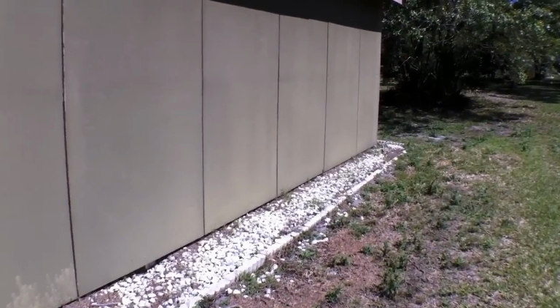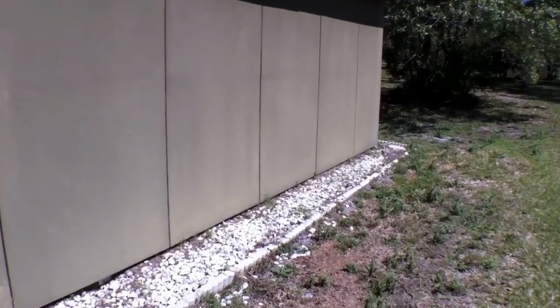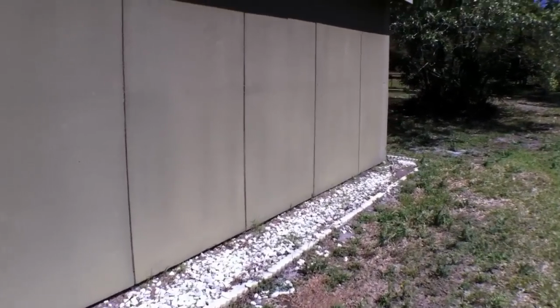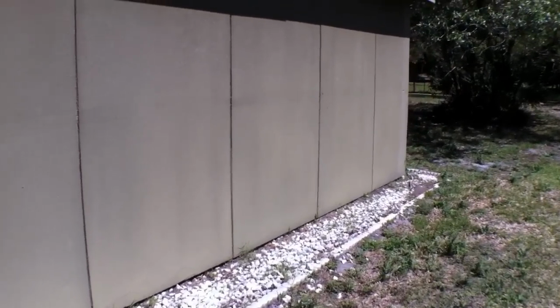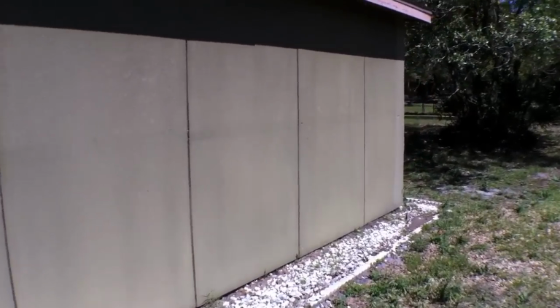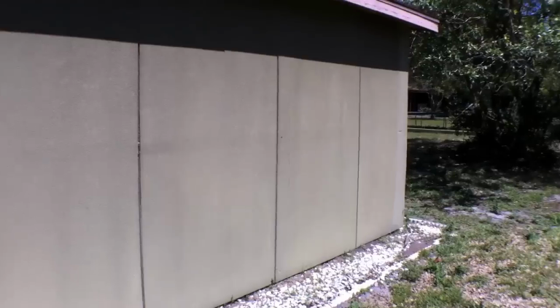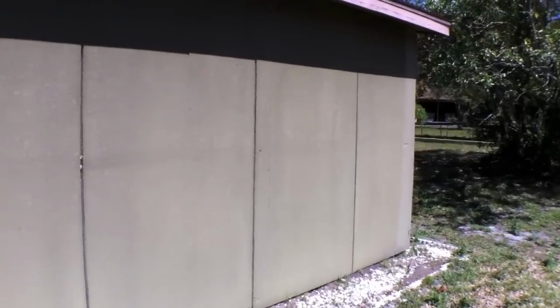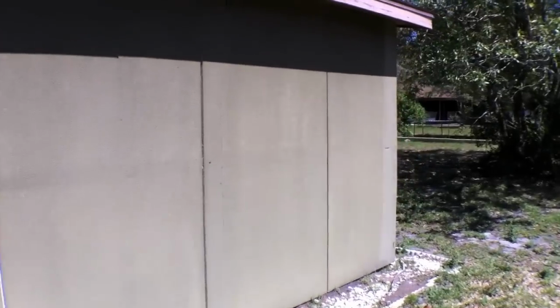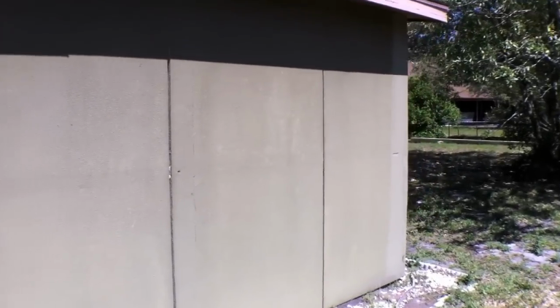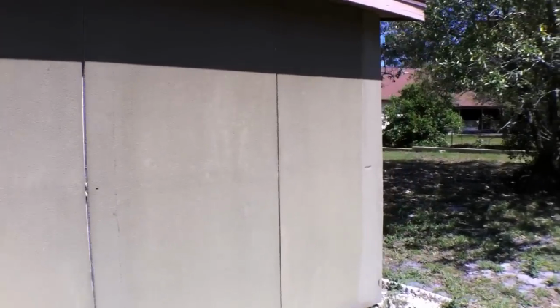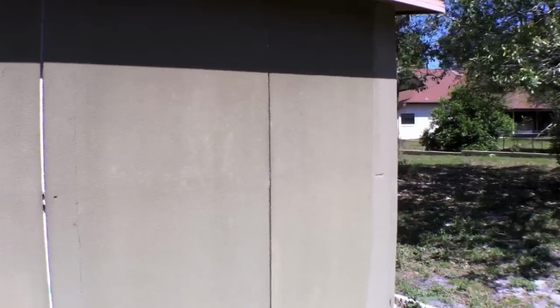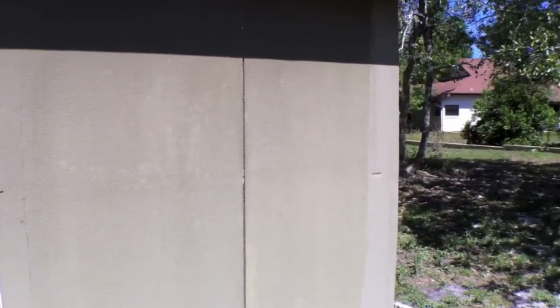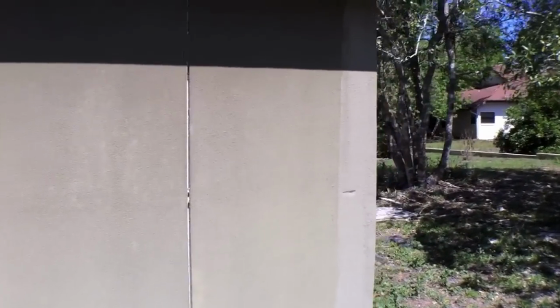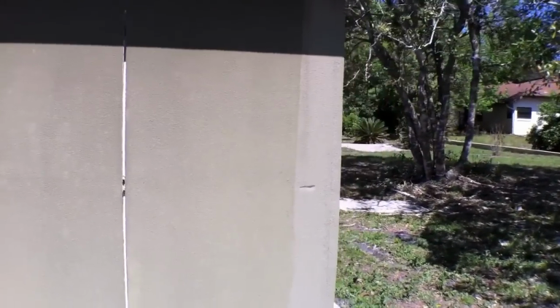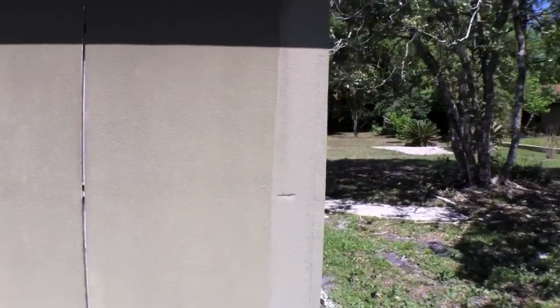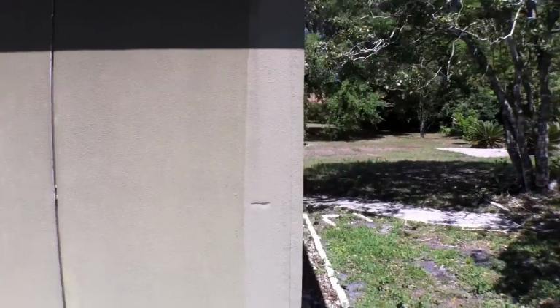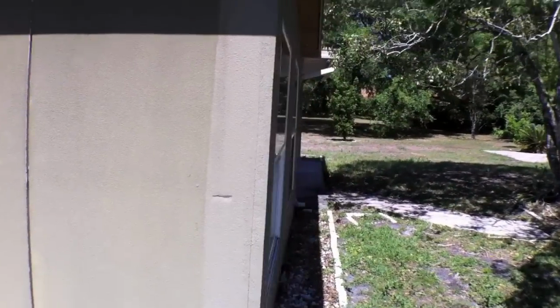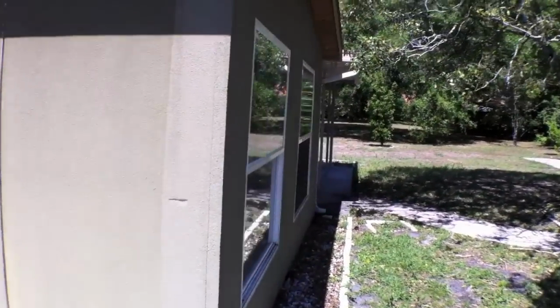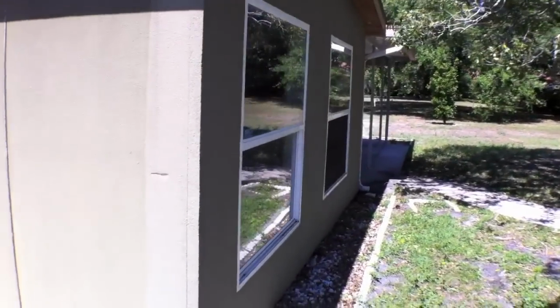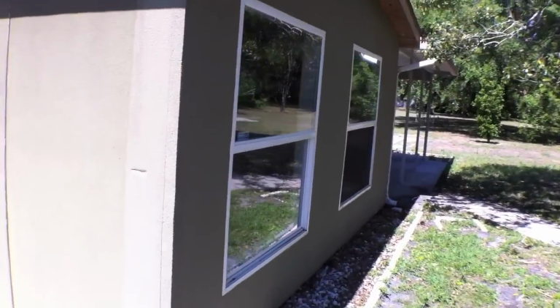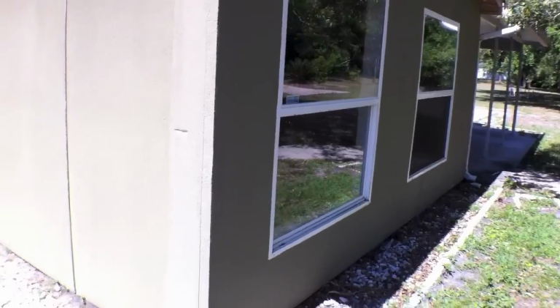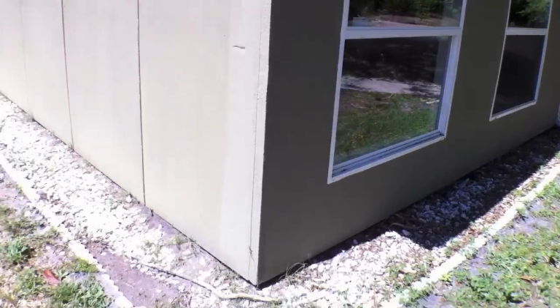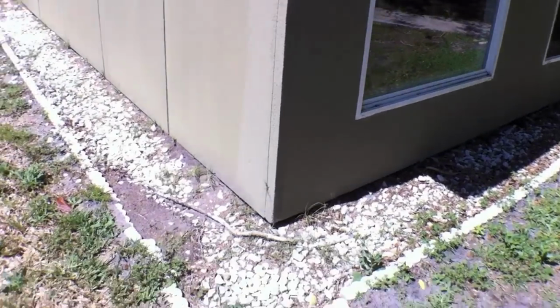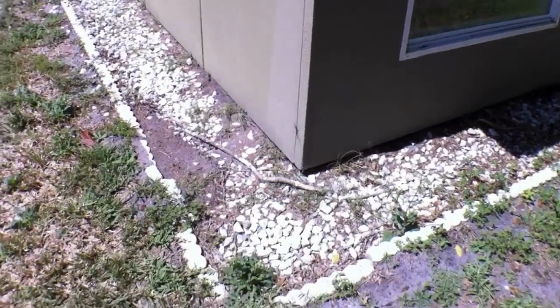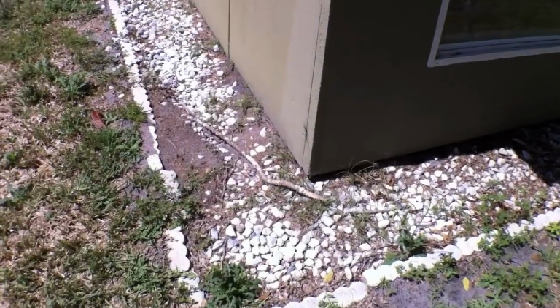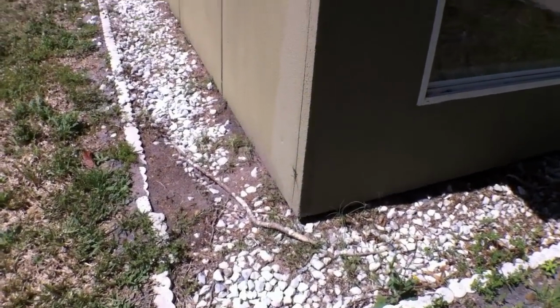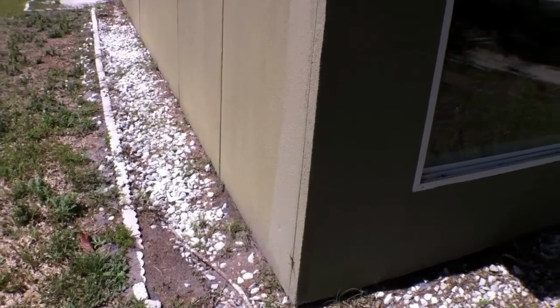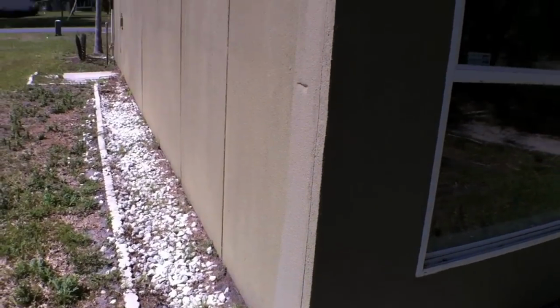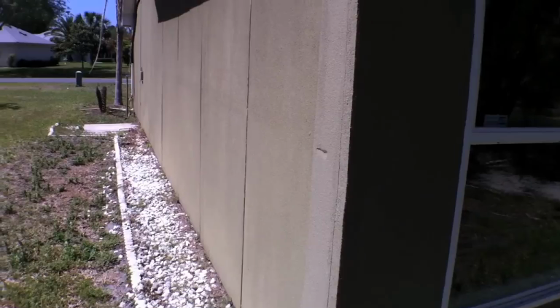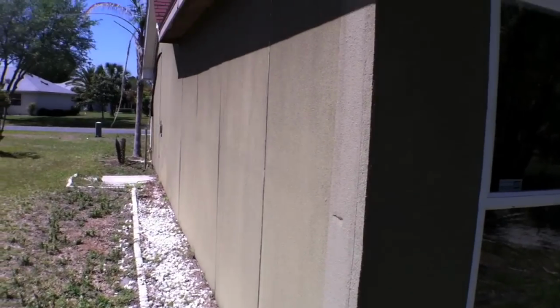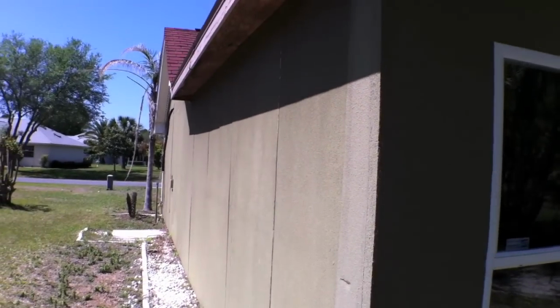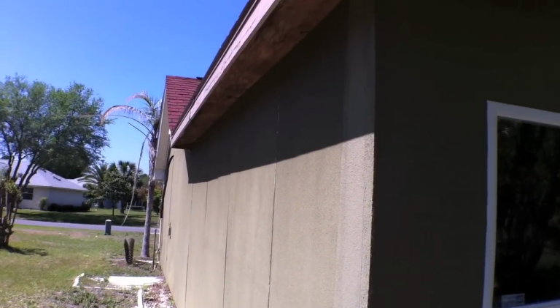Currently the bank has this priced at $47,500. Remember not too long ago, a couple years ago, we were selling lots in the Pine Lakes area for near $100,000. So now this is half that price with a house on it.